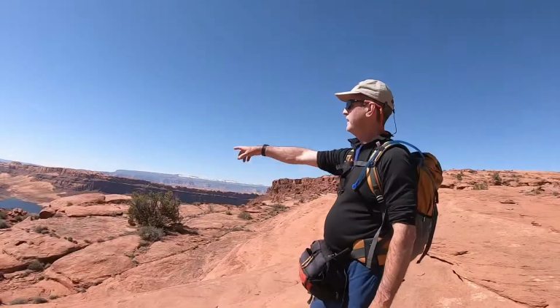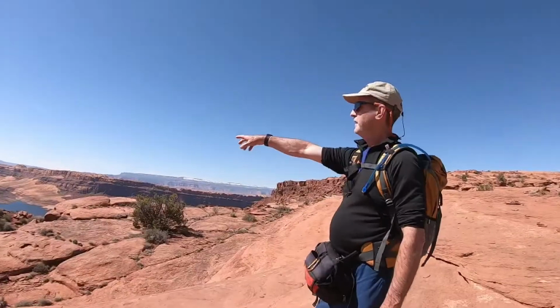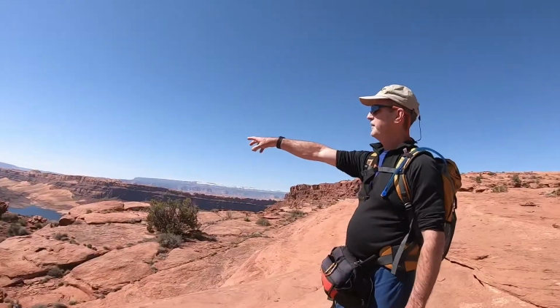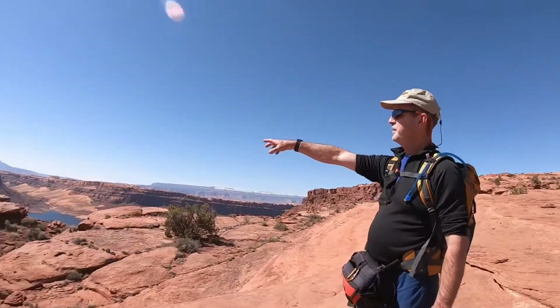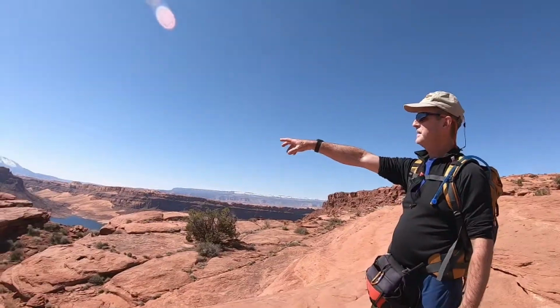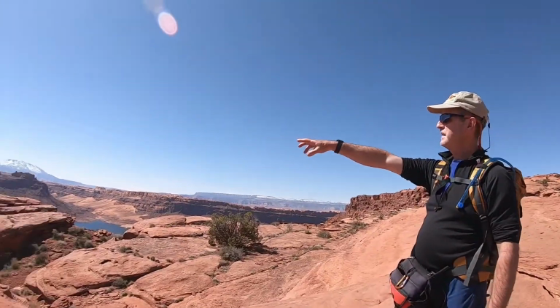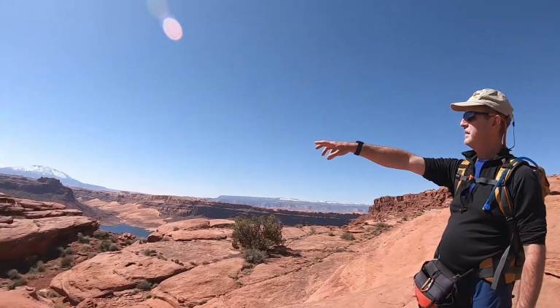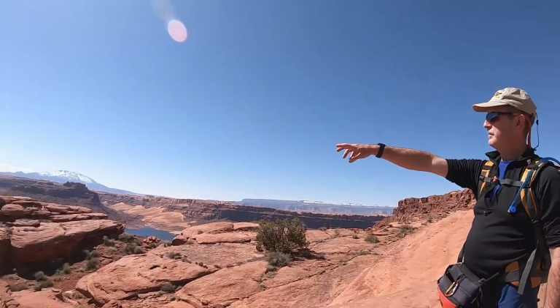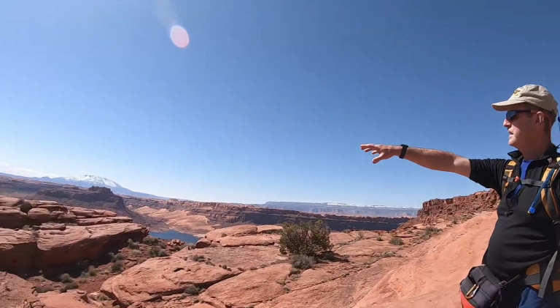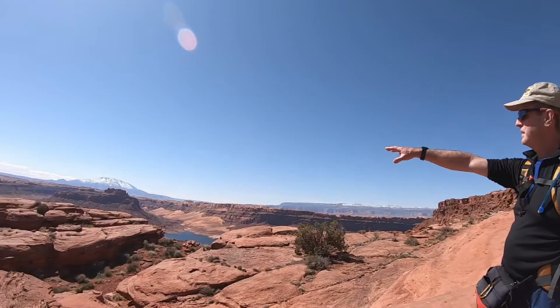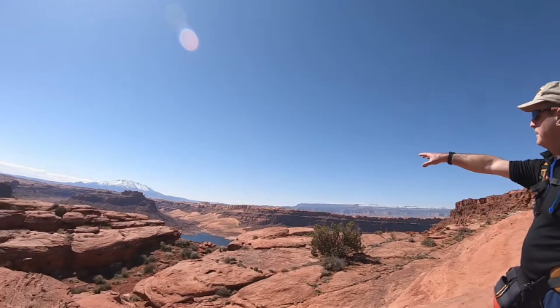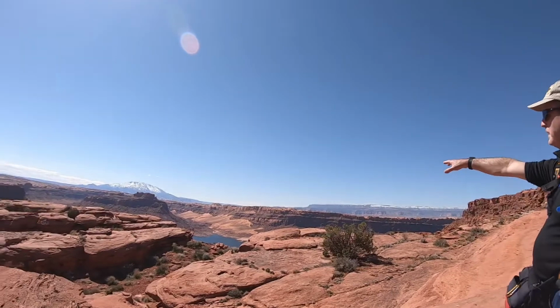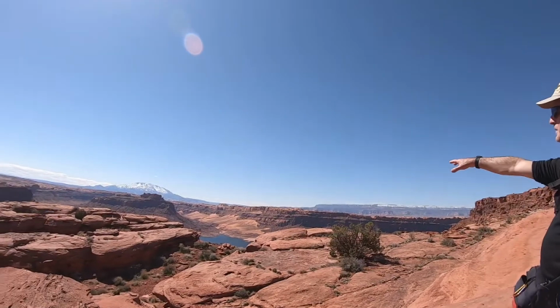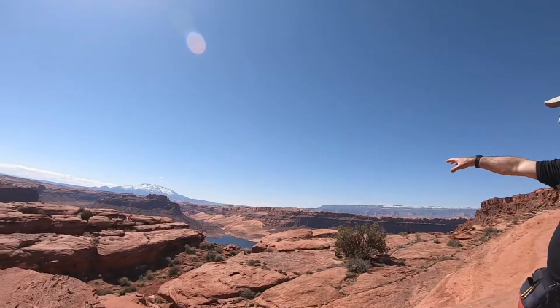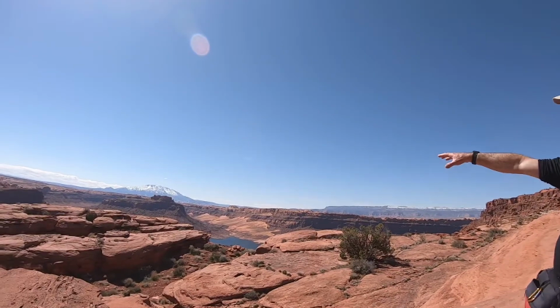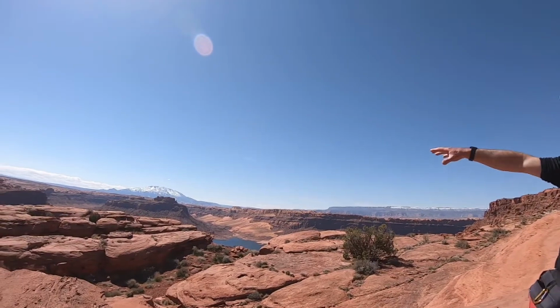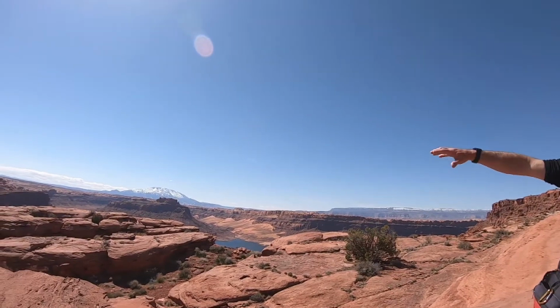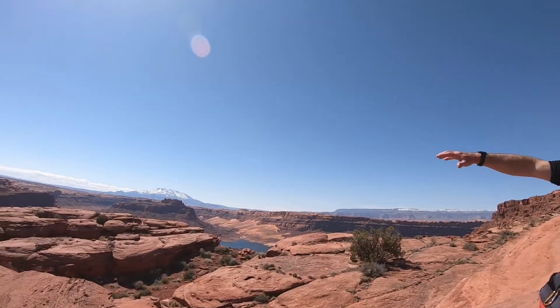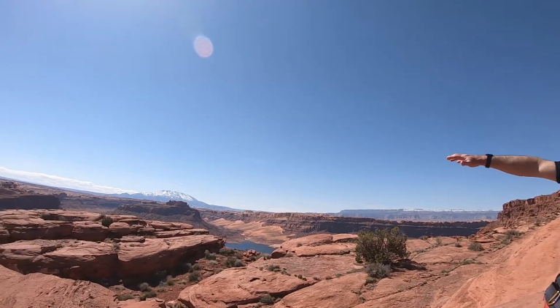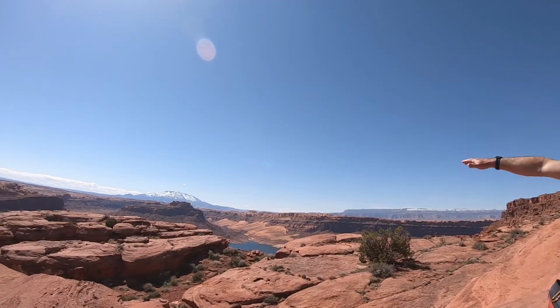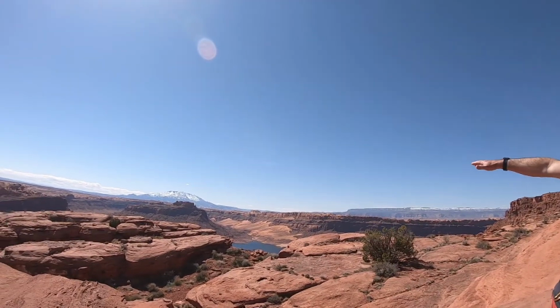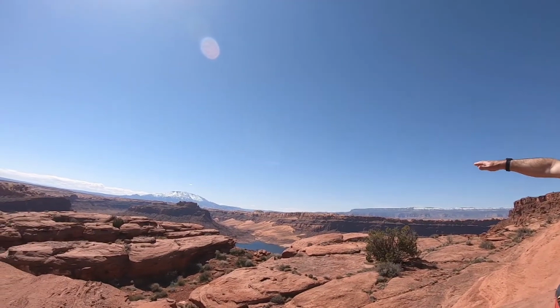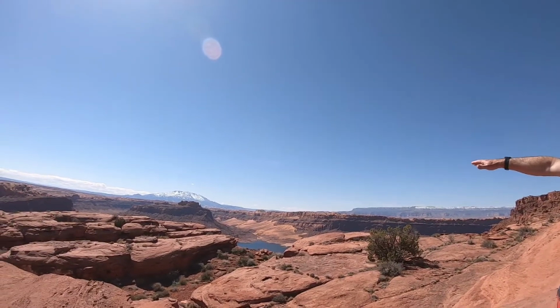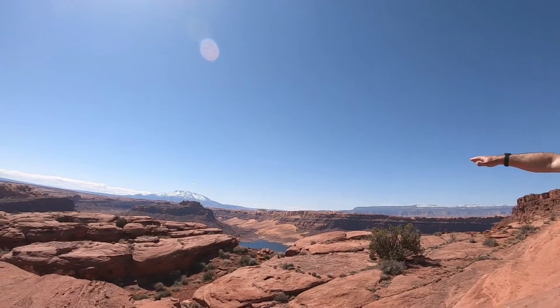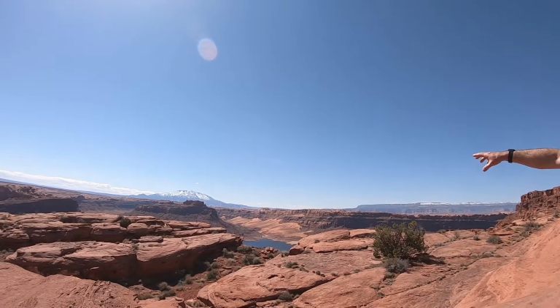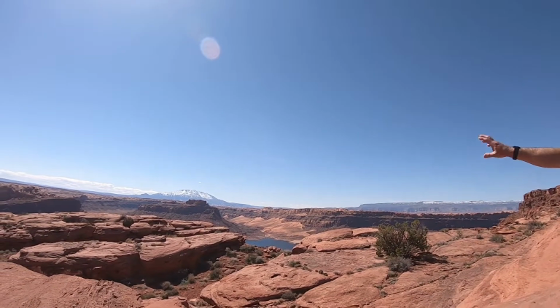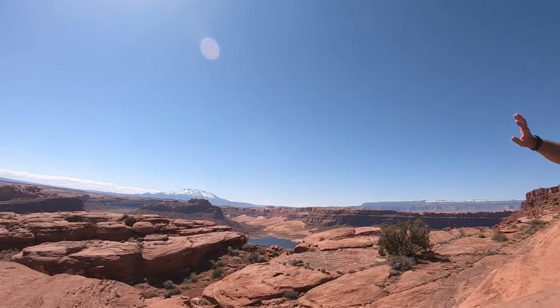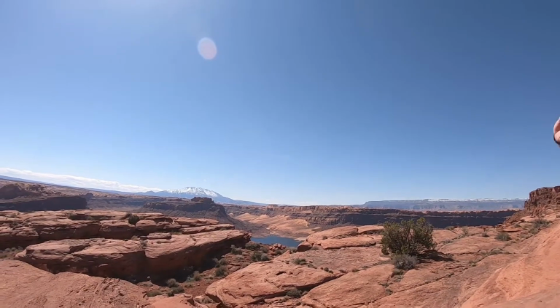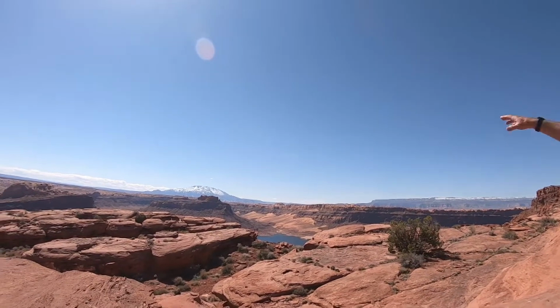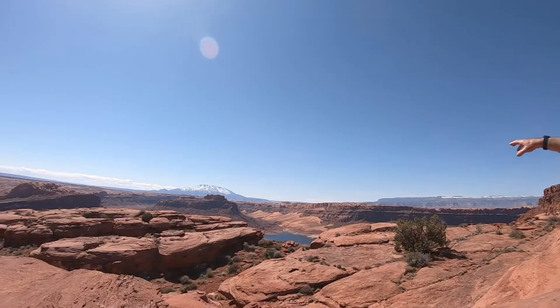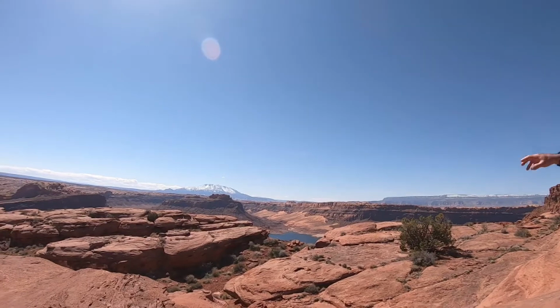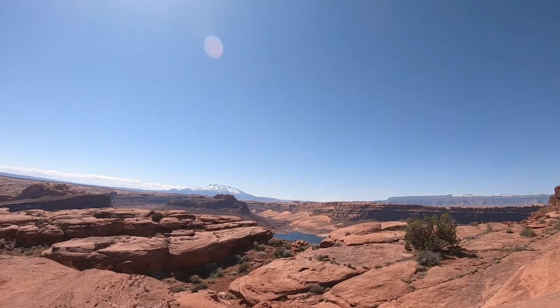From here we can see the Rincon, which is a huge abandoned meander for the river. And then behind that is Navajo Mountain.